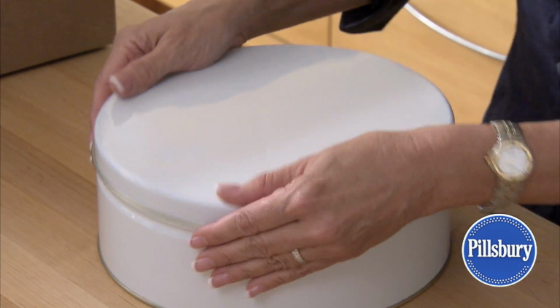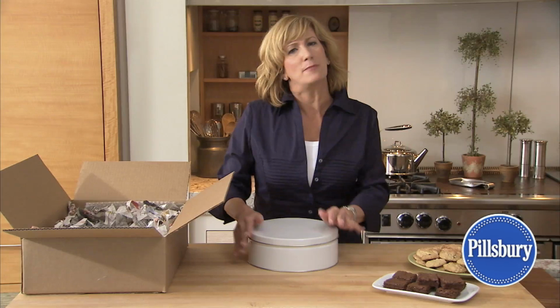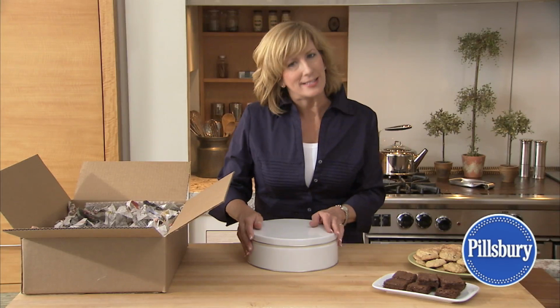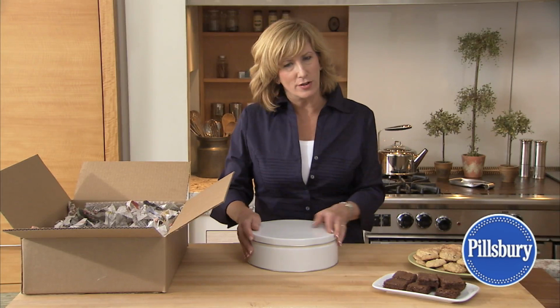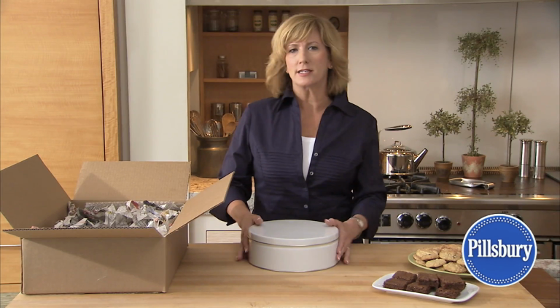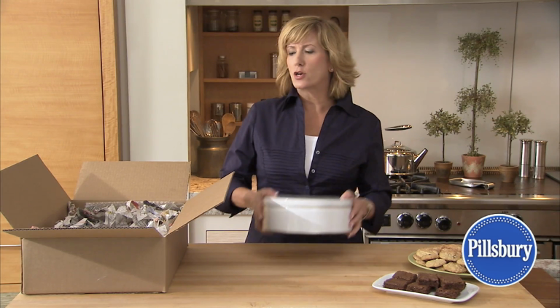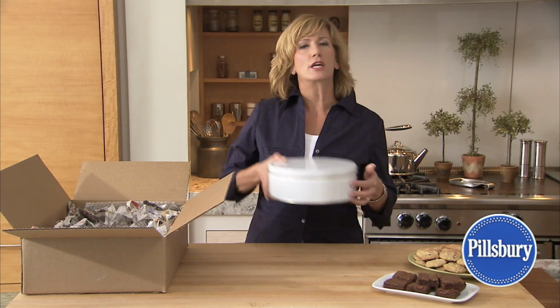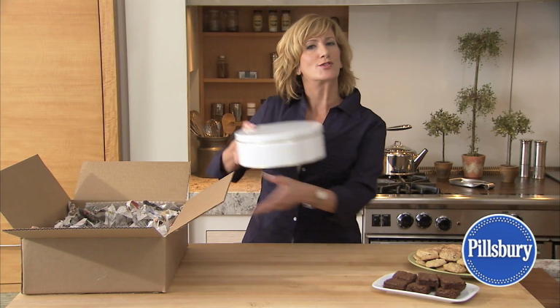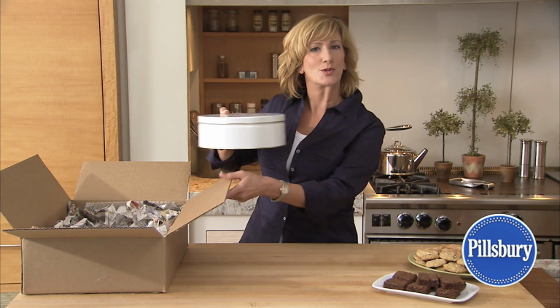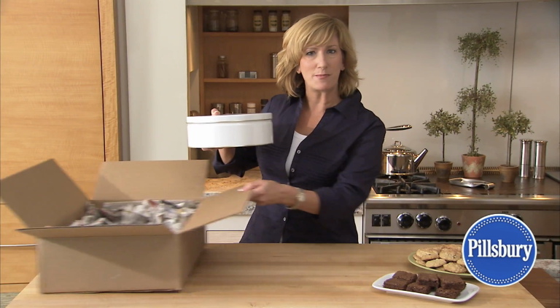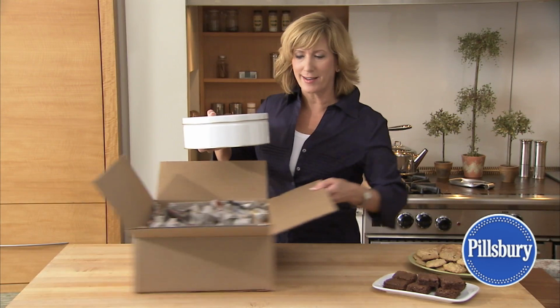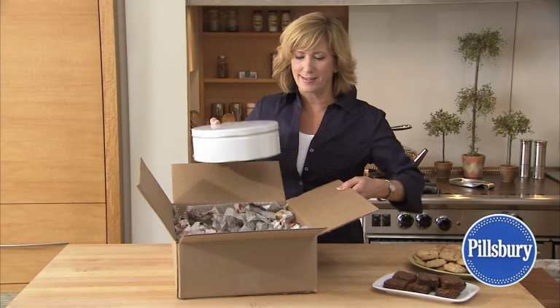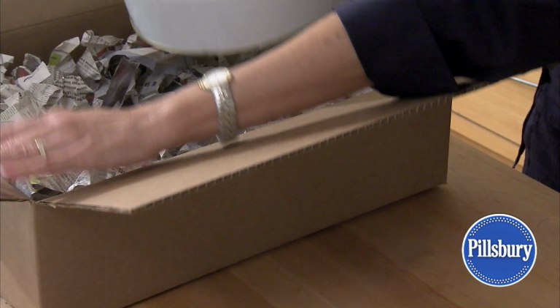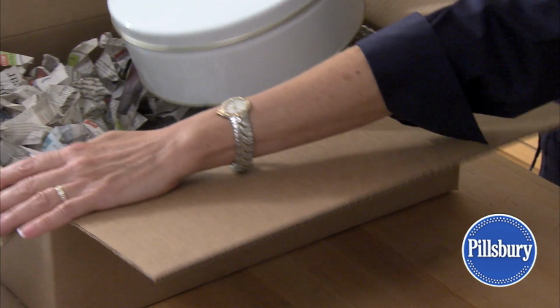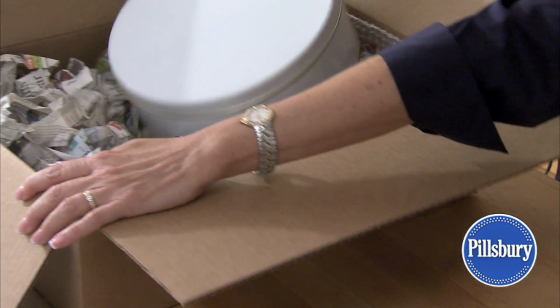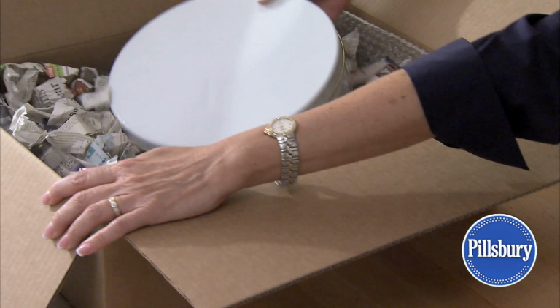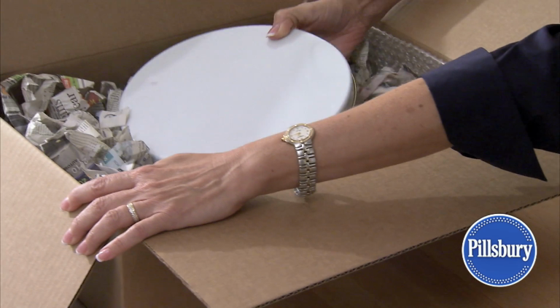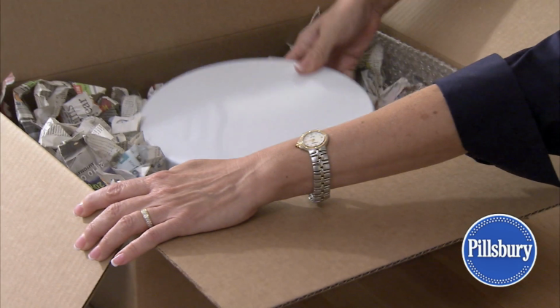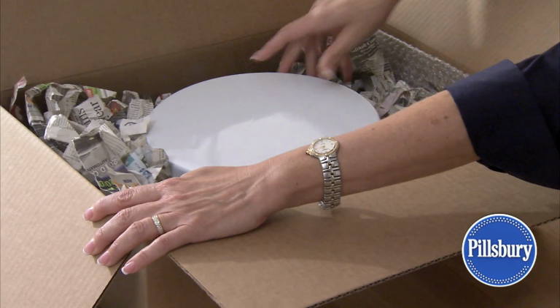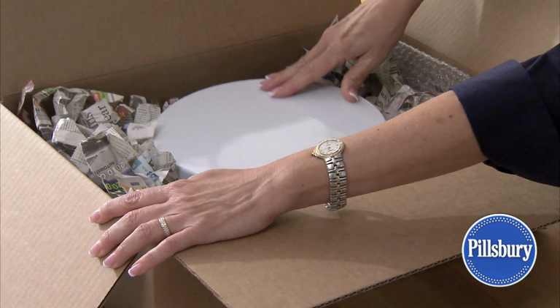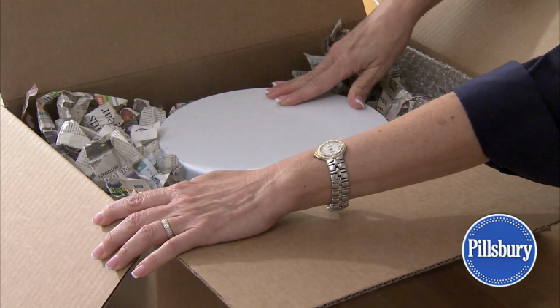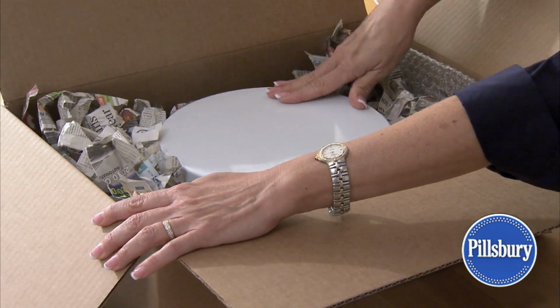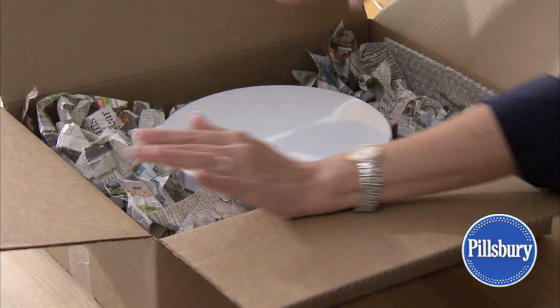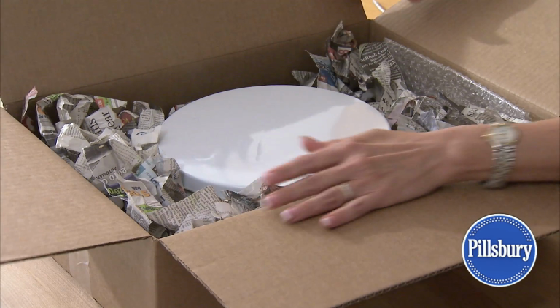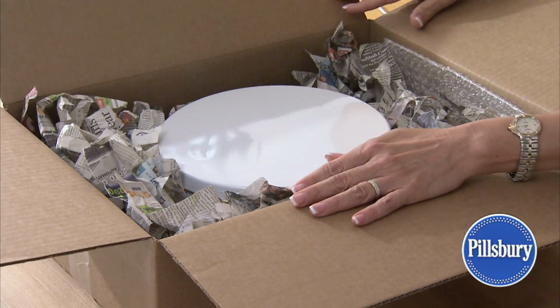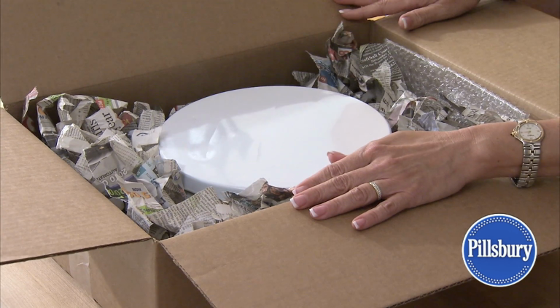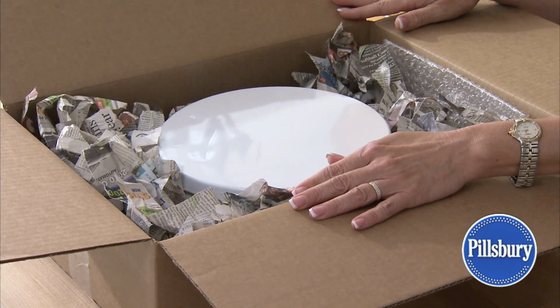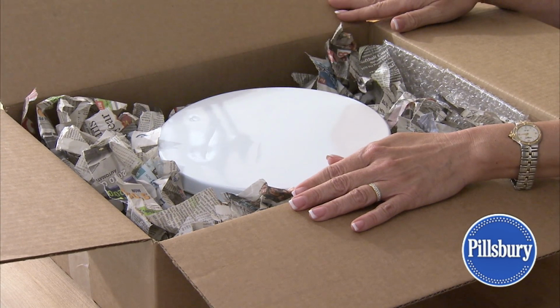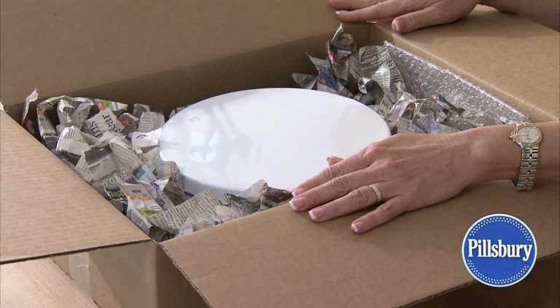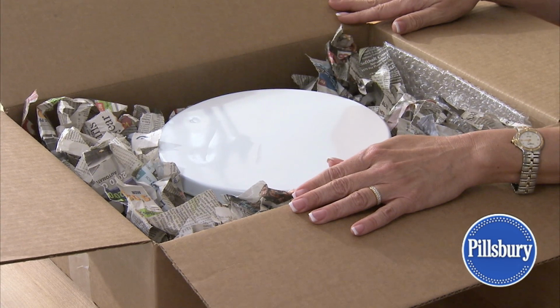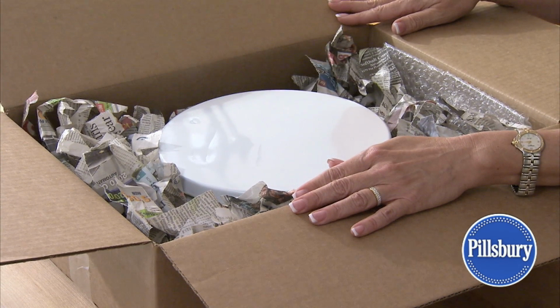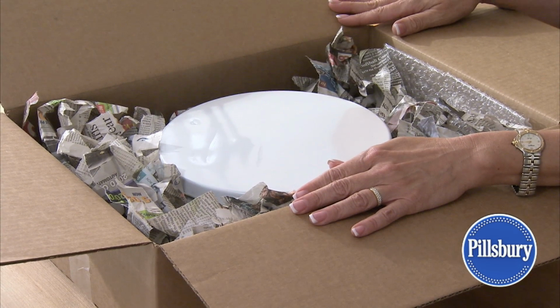Place the cookie container in a sturdy box. The shipping box should be slightly larger so that bubble wrap or crumpled newspaper can be packed around the cookie container.